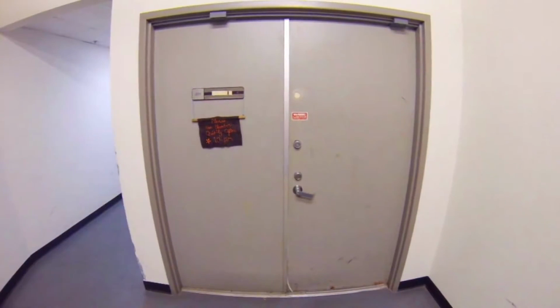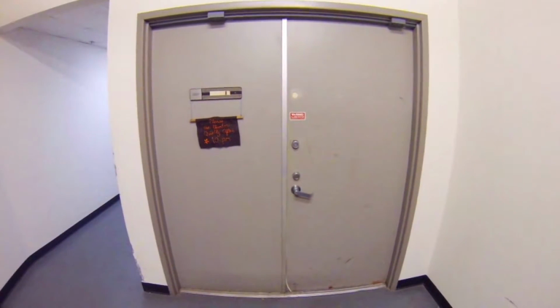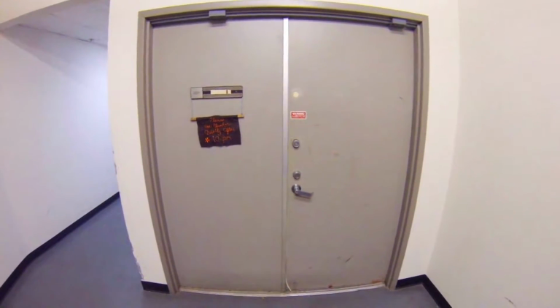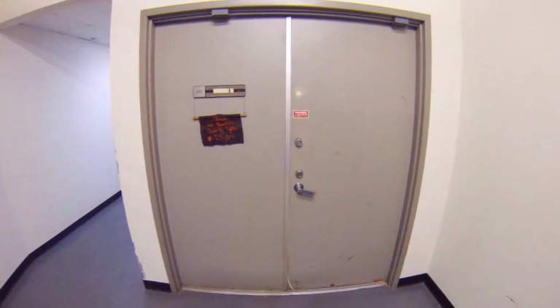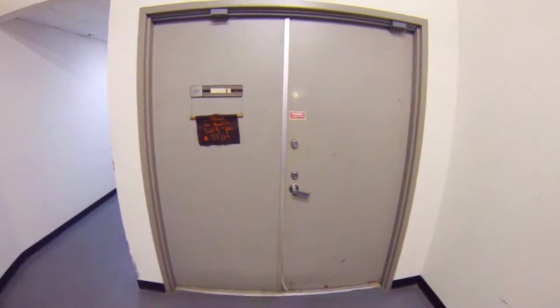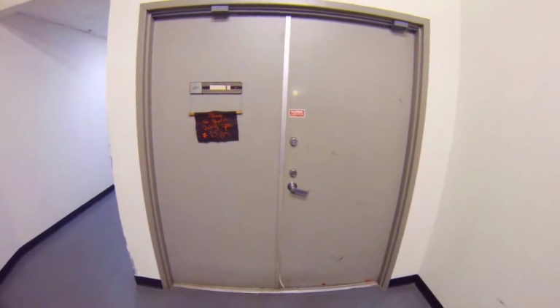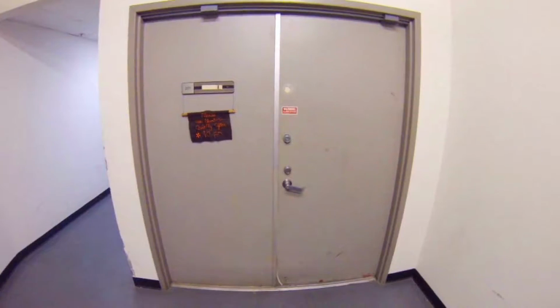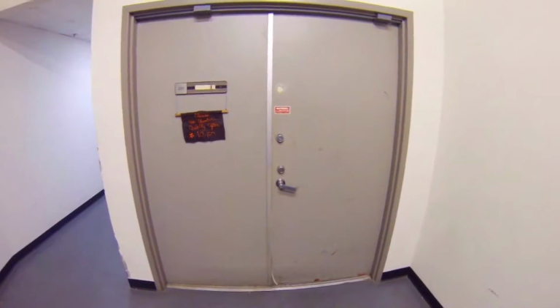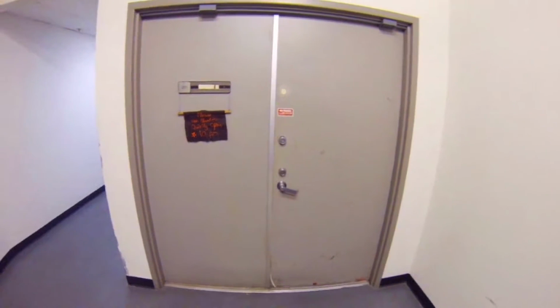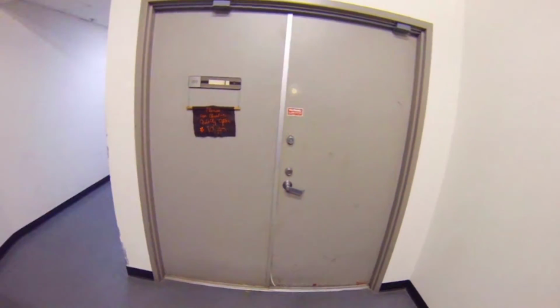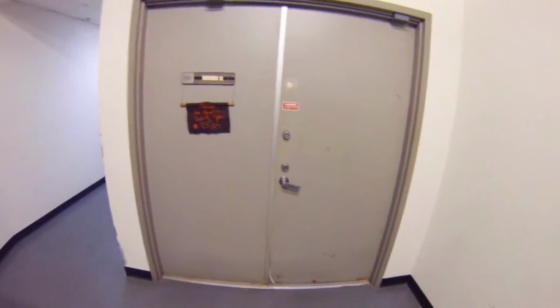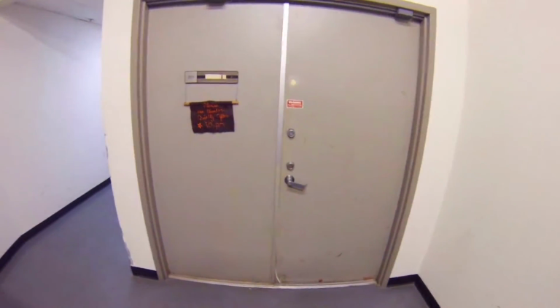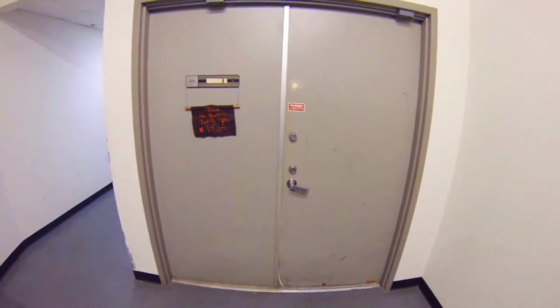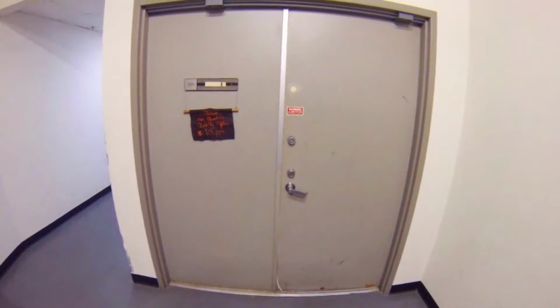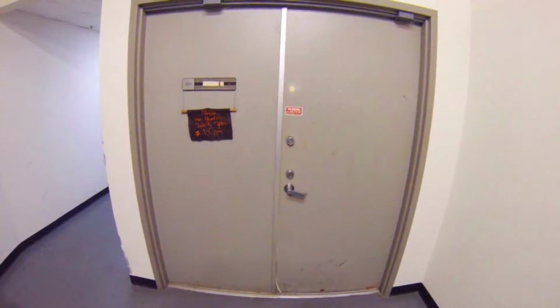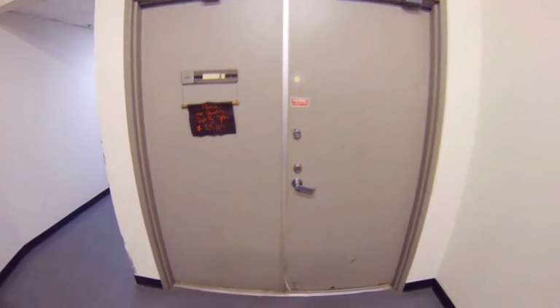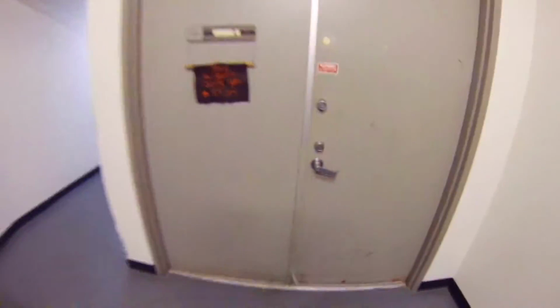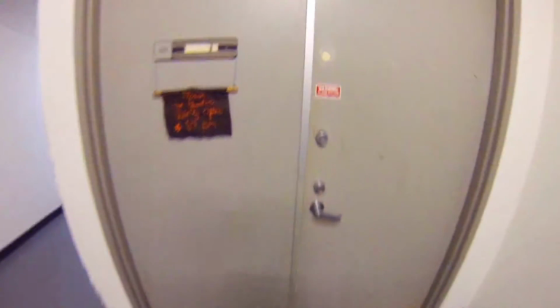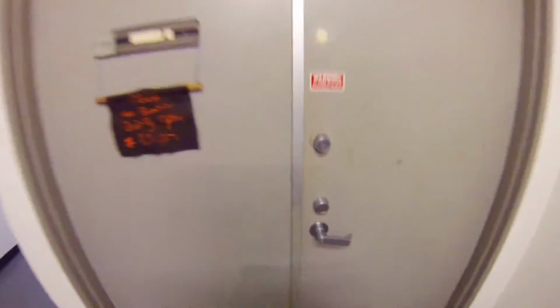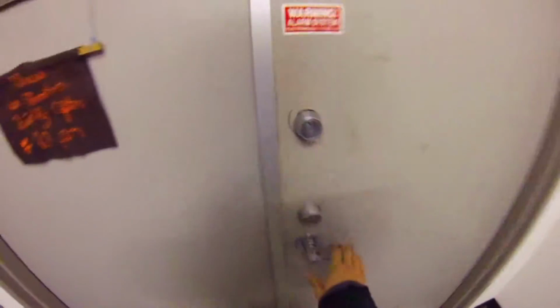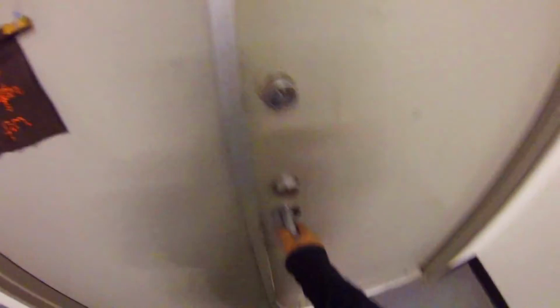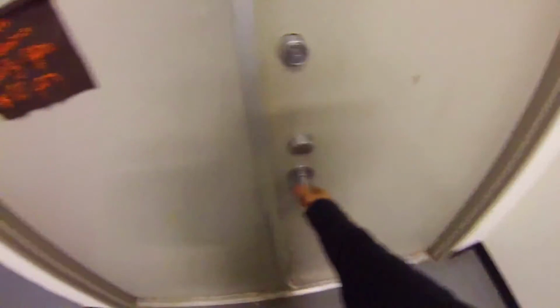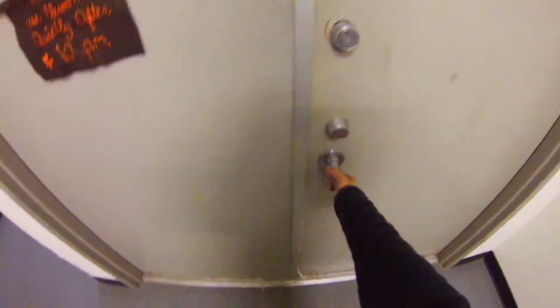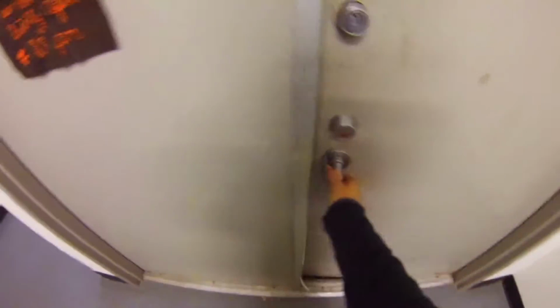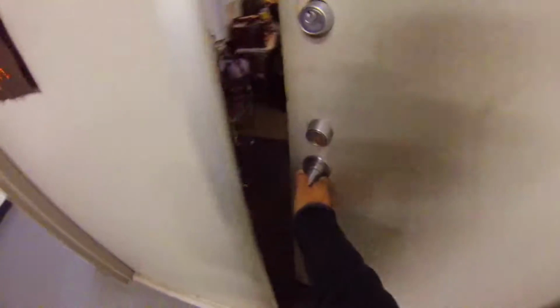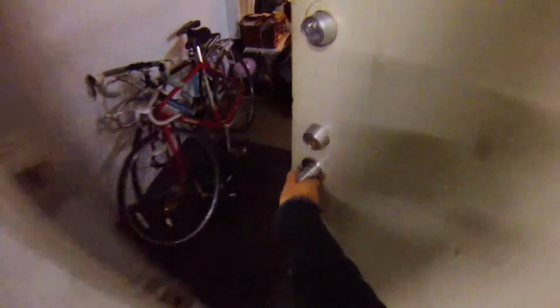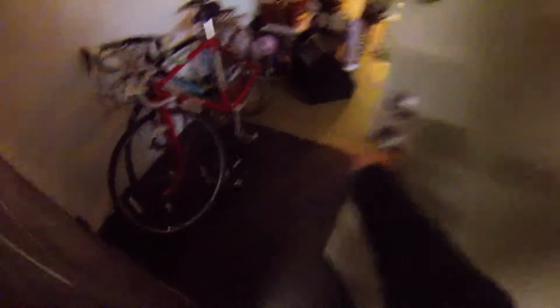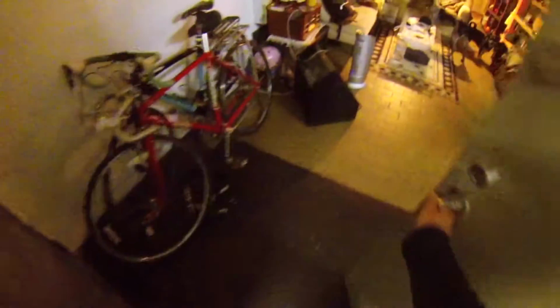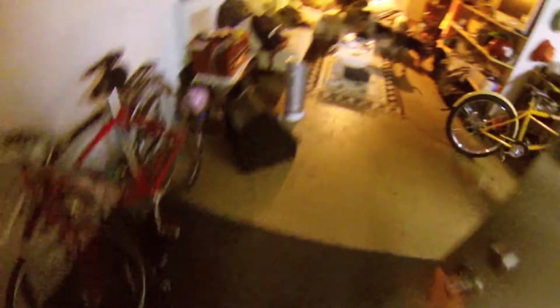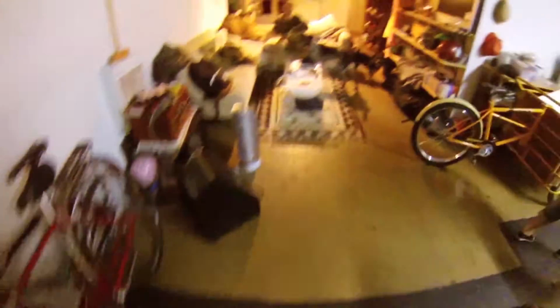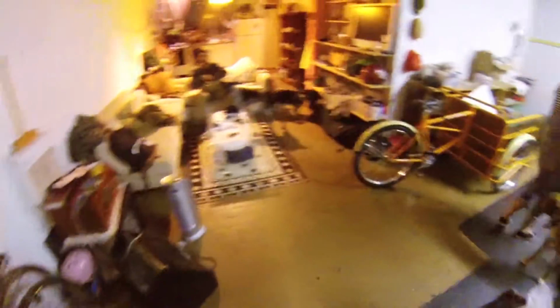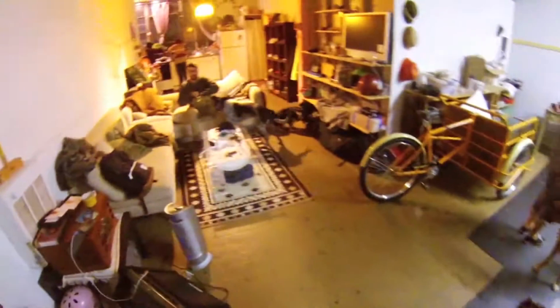So here we are, we're on the outside of the new house in Oakland and I'll give you a little tour of what's going on right now. Wrong direction — you have to push rather than pull.